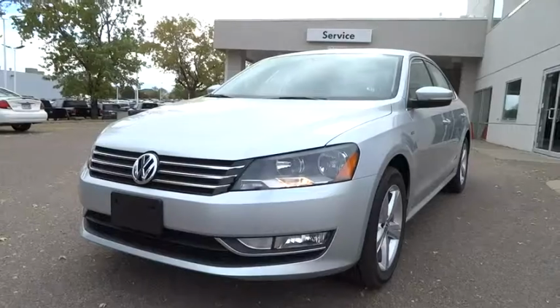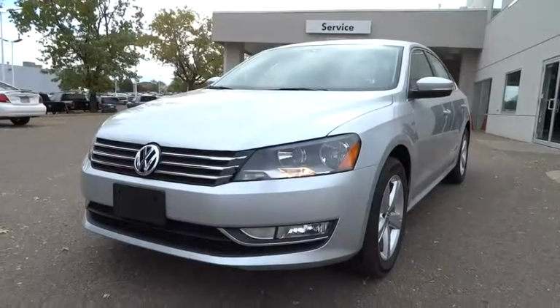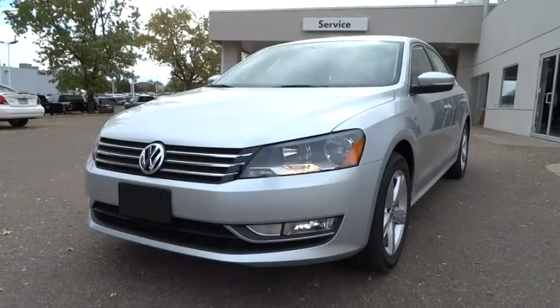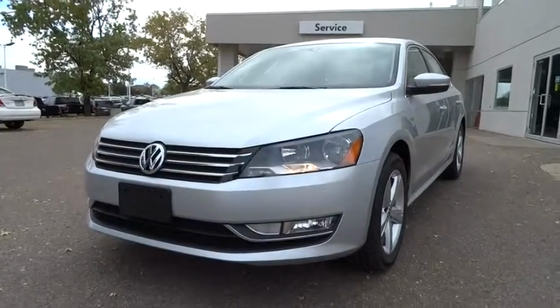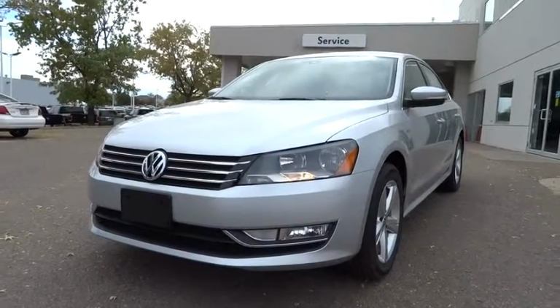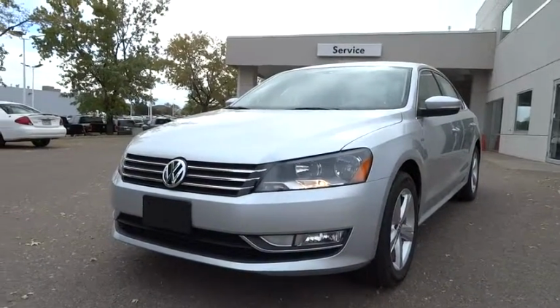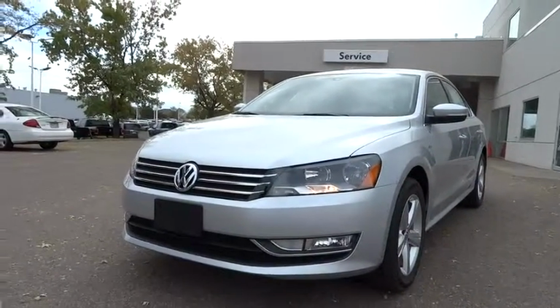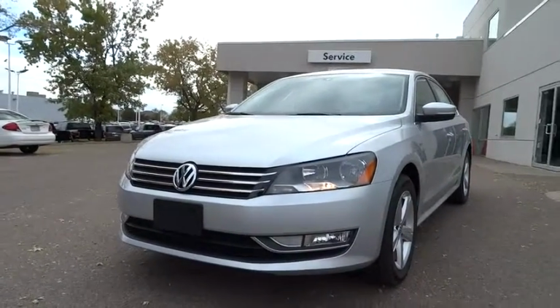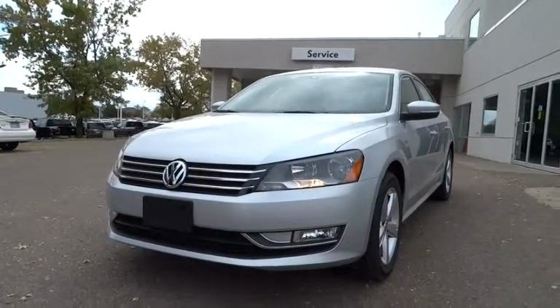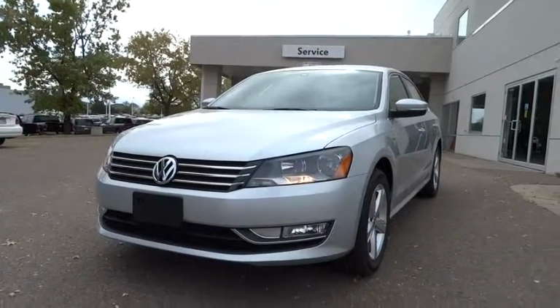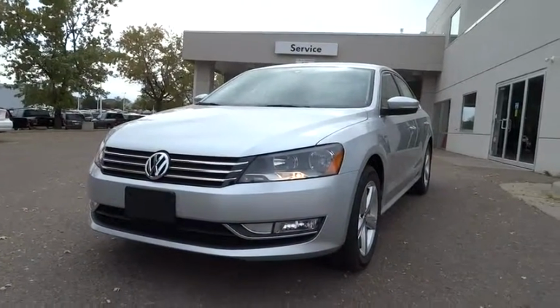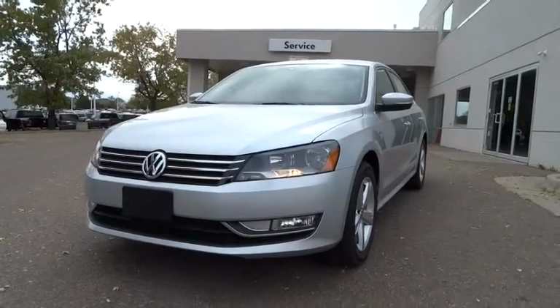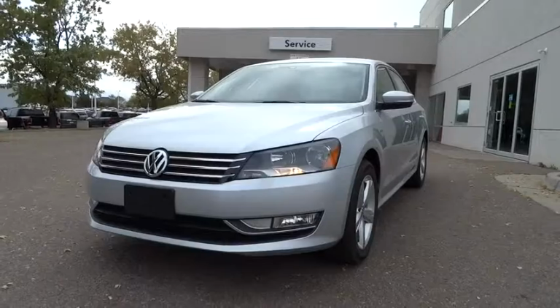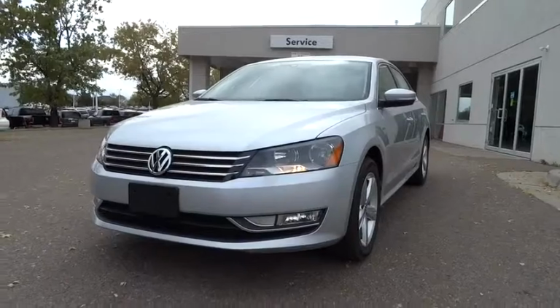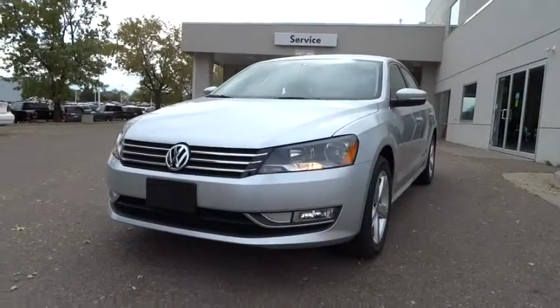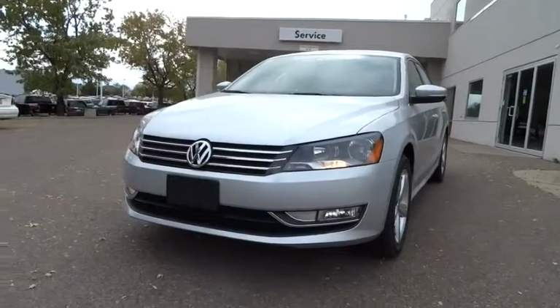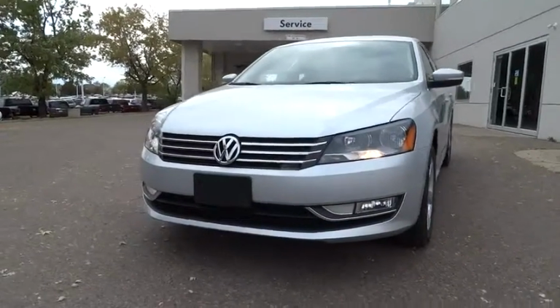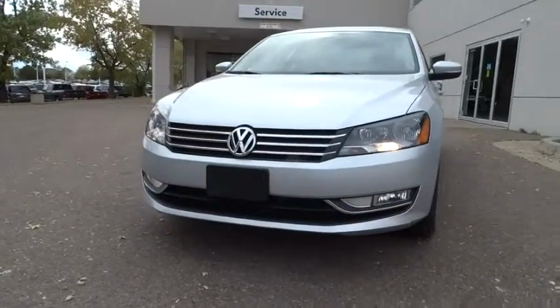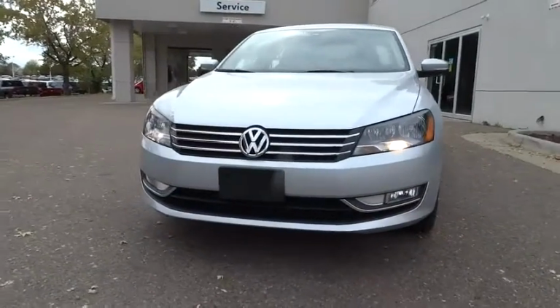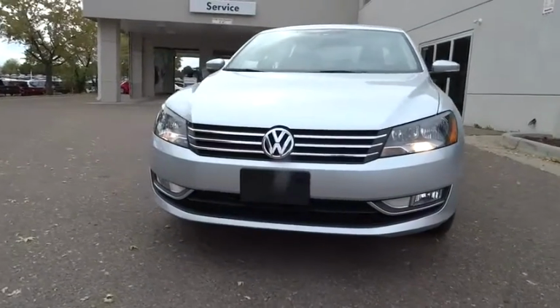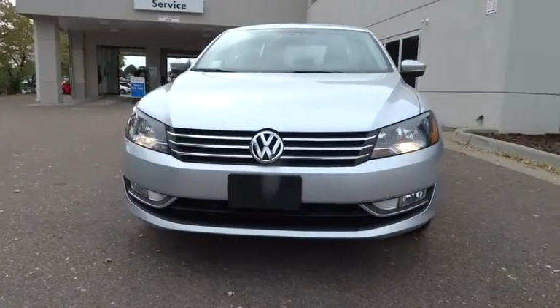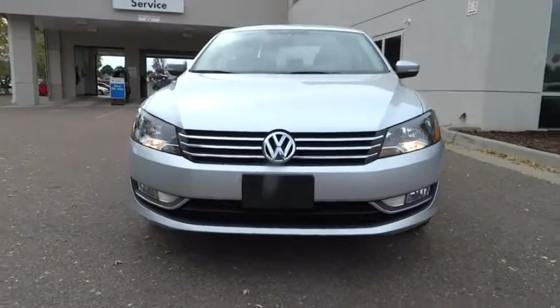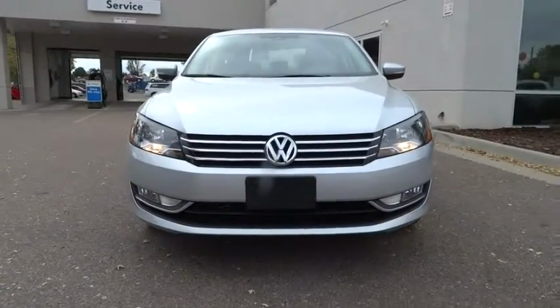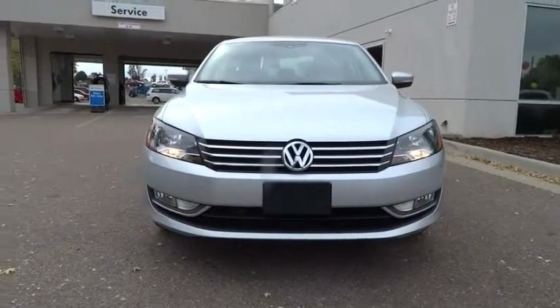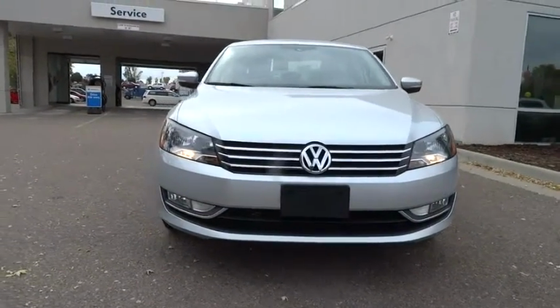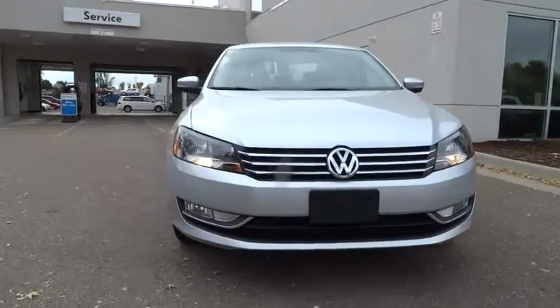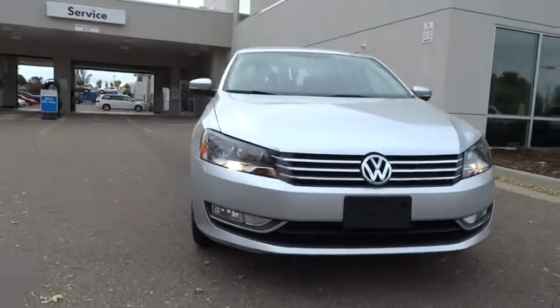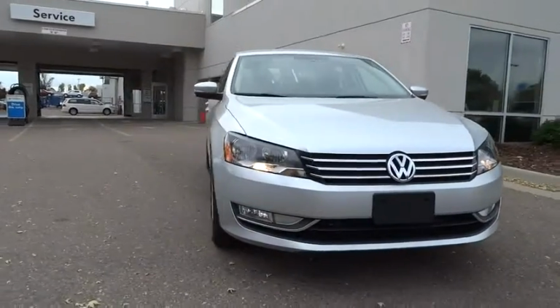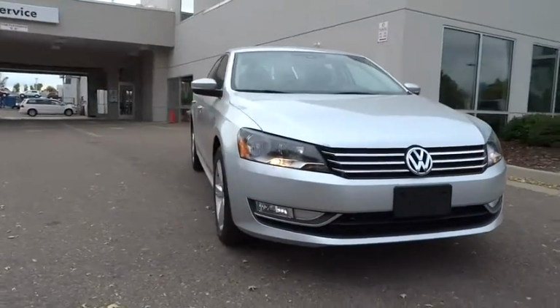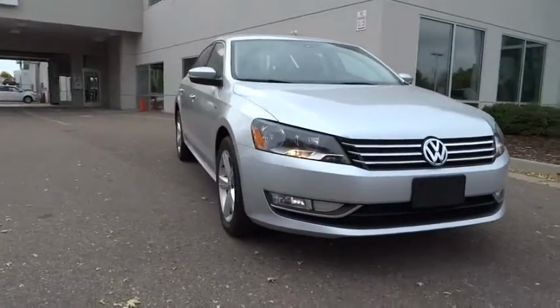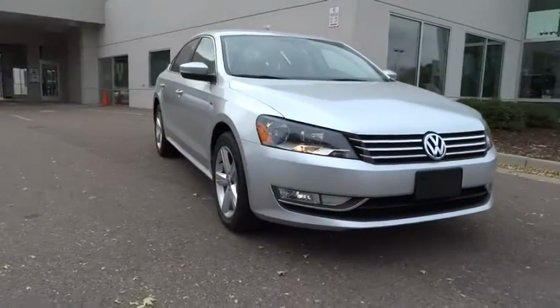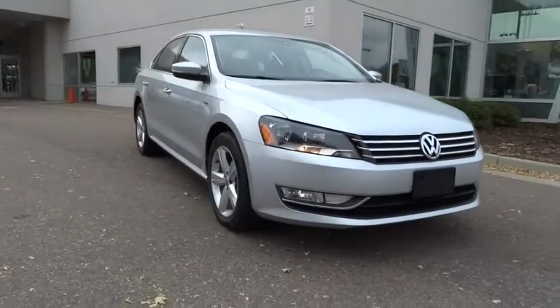The 2014 Malibu. A combination of performance and fuel economy, the Malibu is a great commuting car. This vehicle has less than 35,000 miles. Here are some of this vehicle's great options.